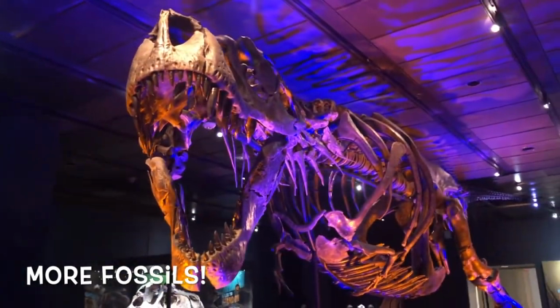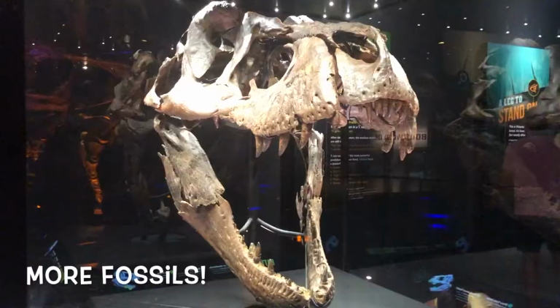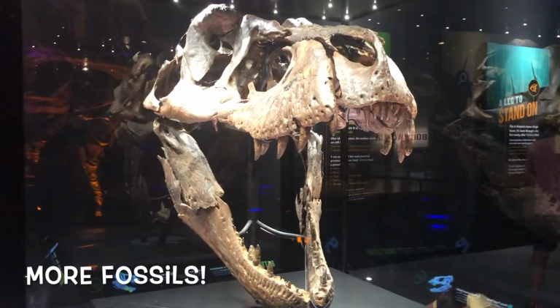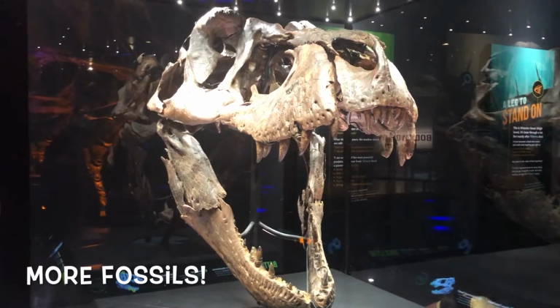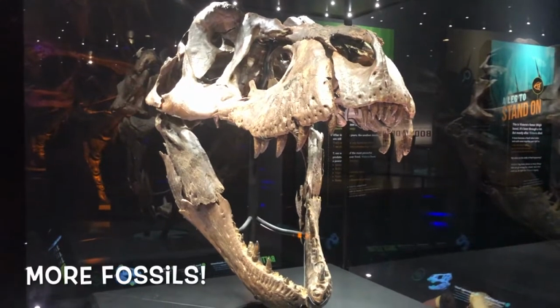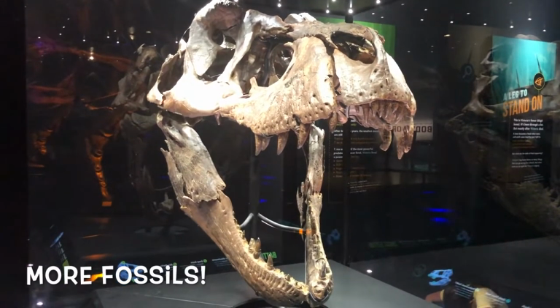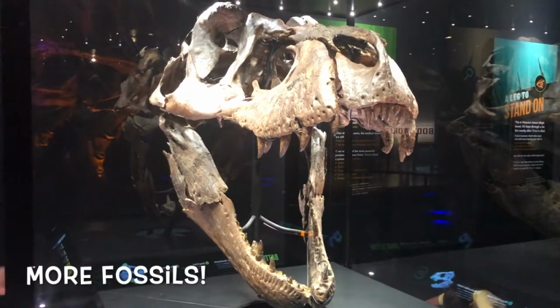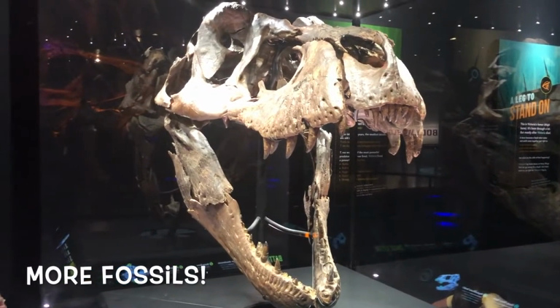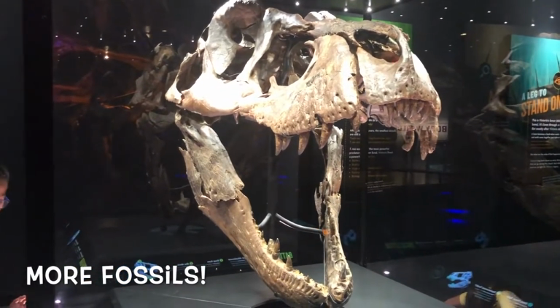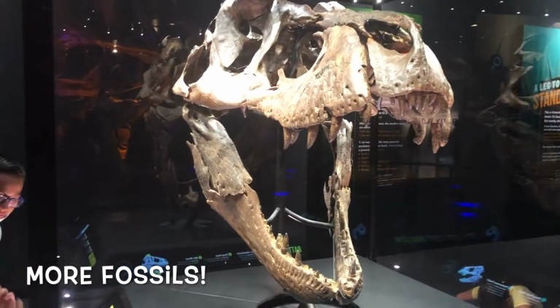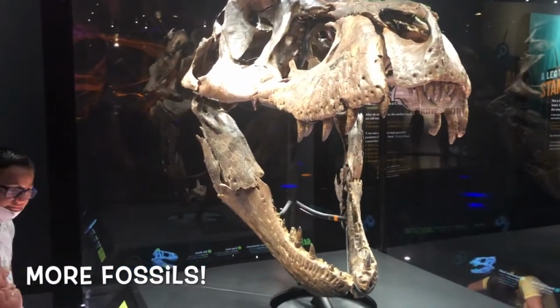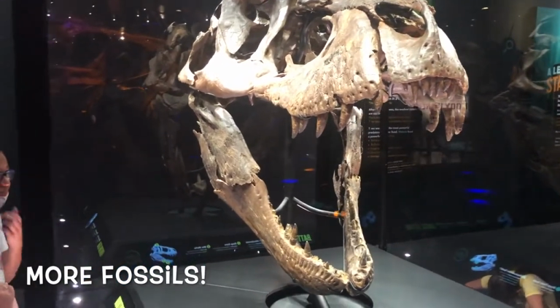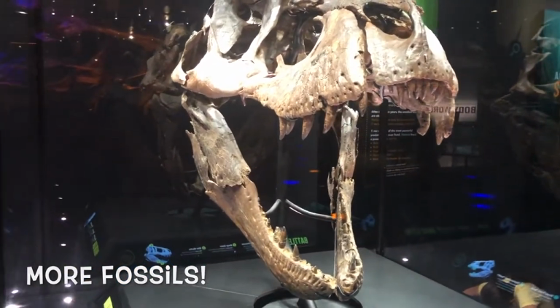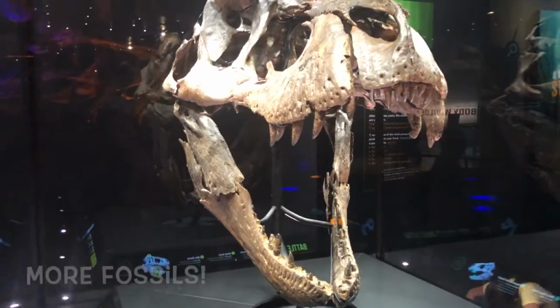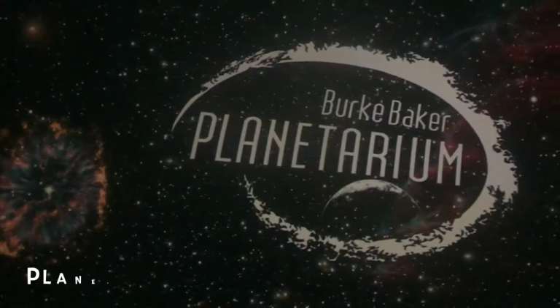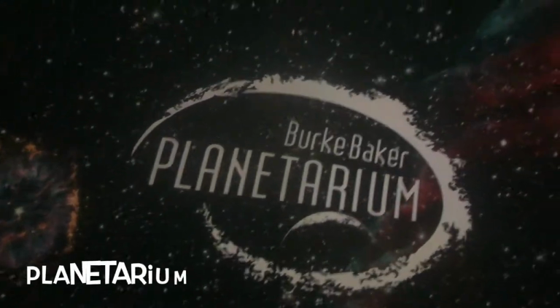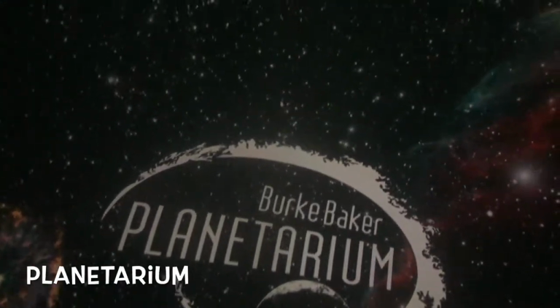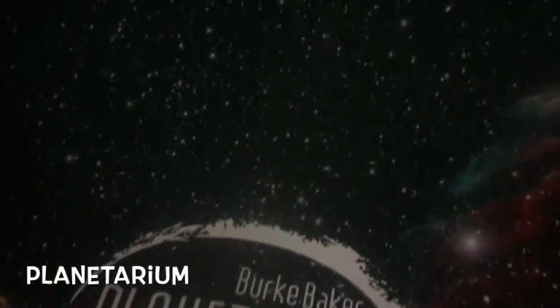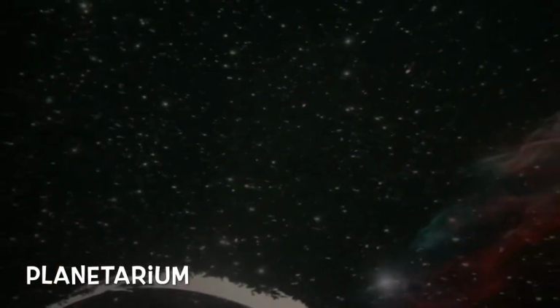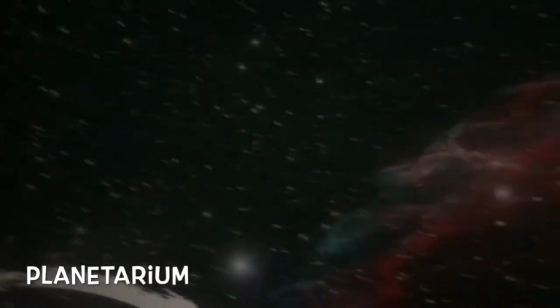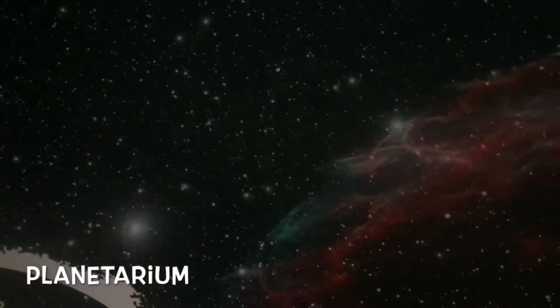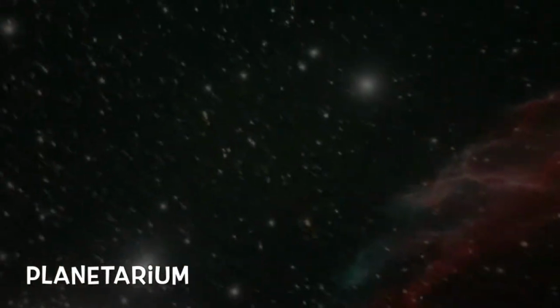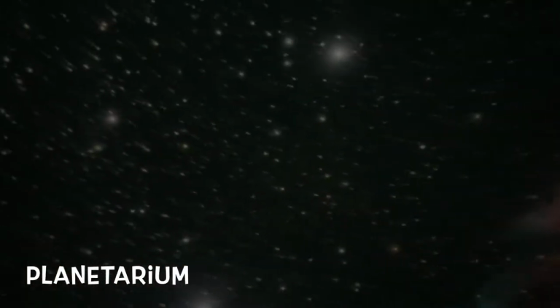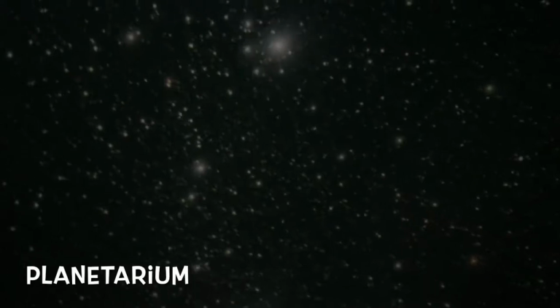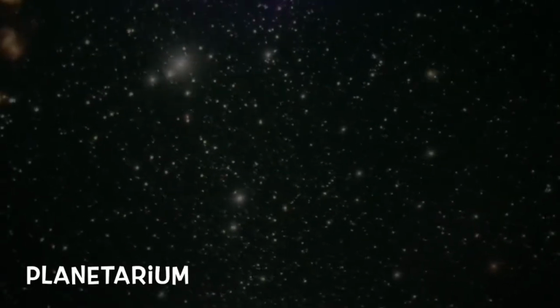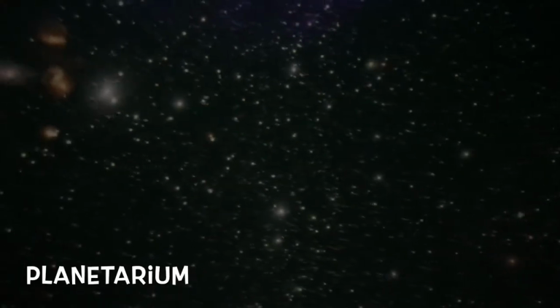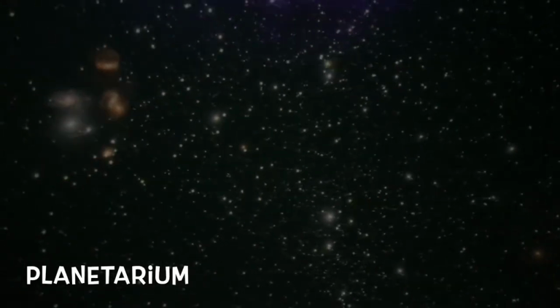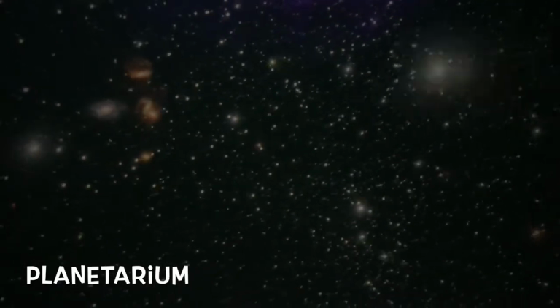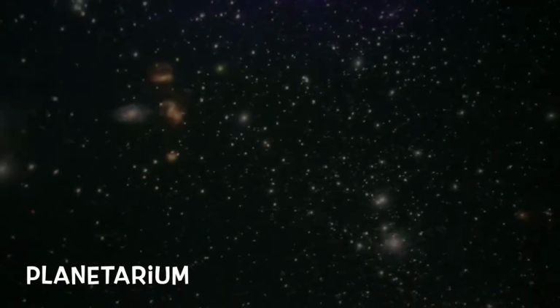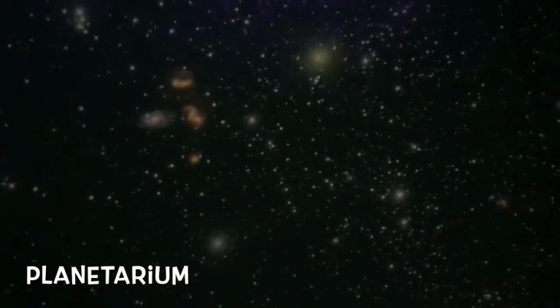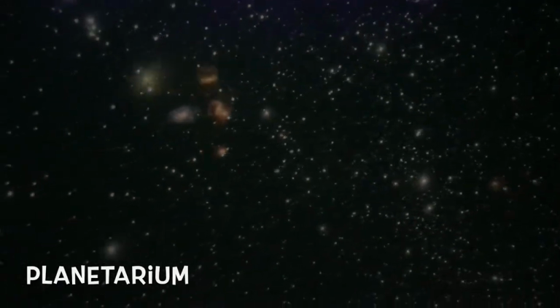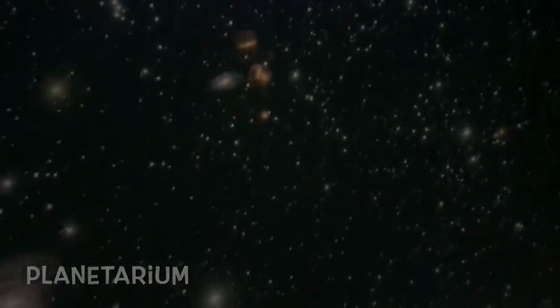It's kind of sad that the Egyptian wing and the Mesoamerican wing were closed down, but hopefully I'll be back to take video of that. In the meantime I went to the Planetarium. There are different Planetarium shows — I chose the one that just shows the night sky, because that's what I'm interested in.